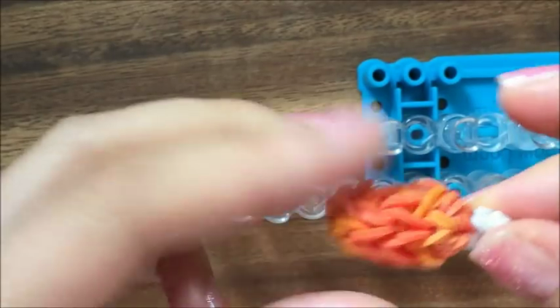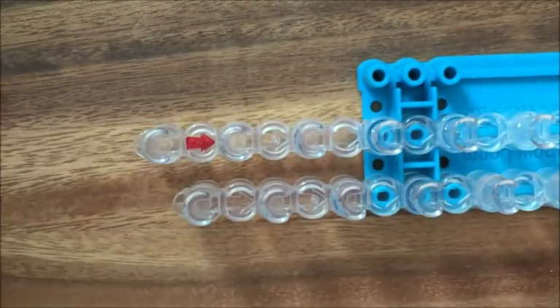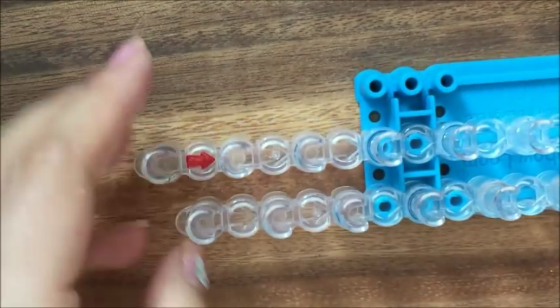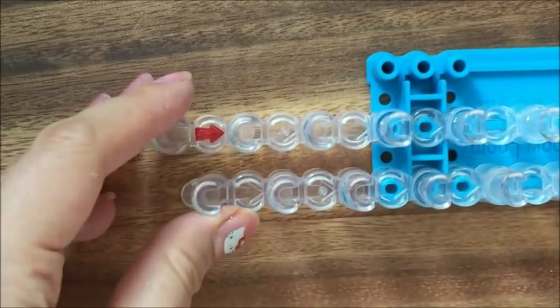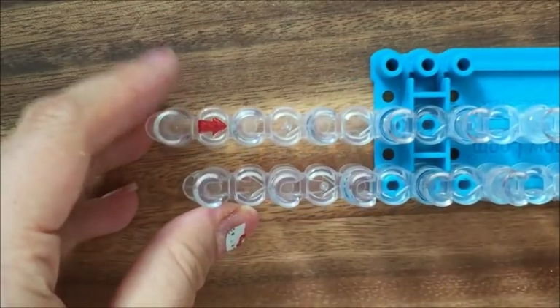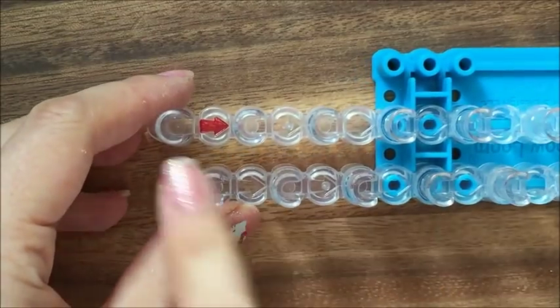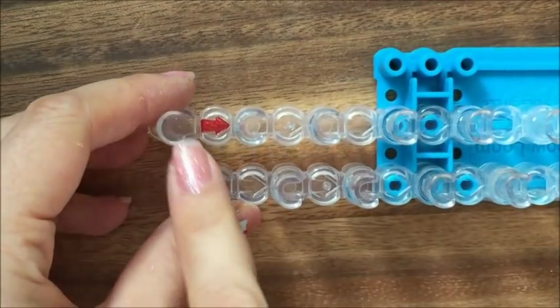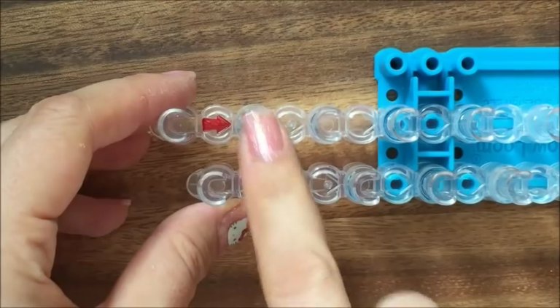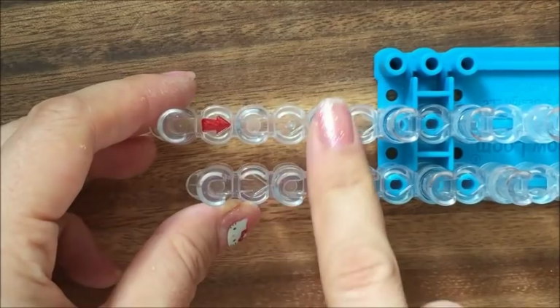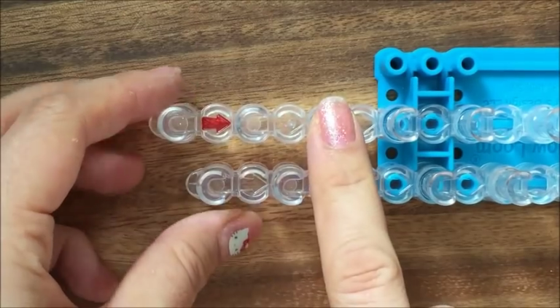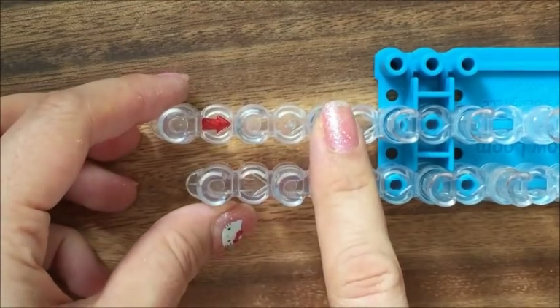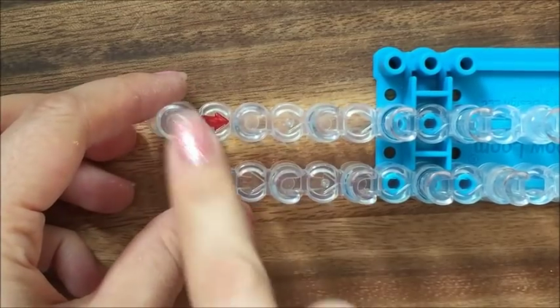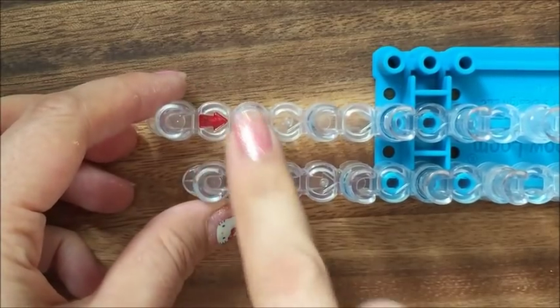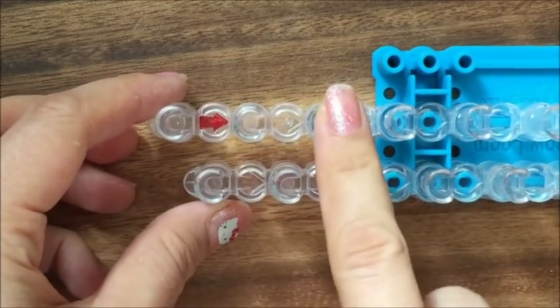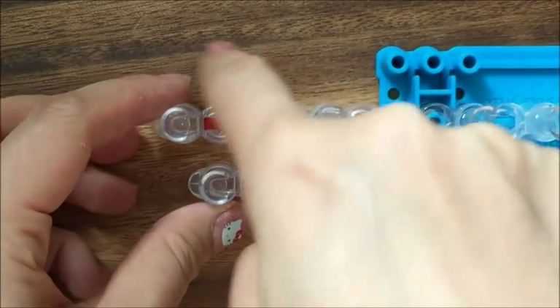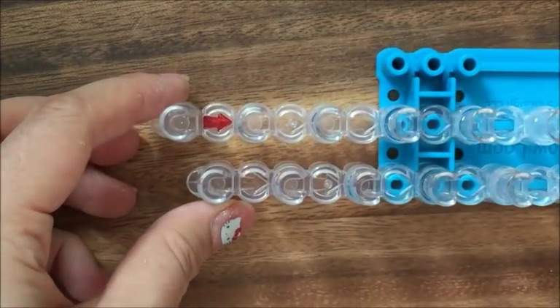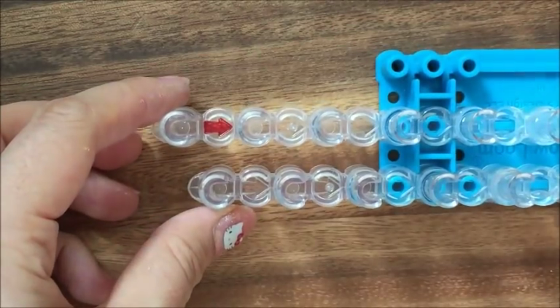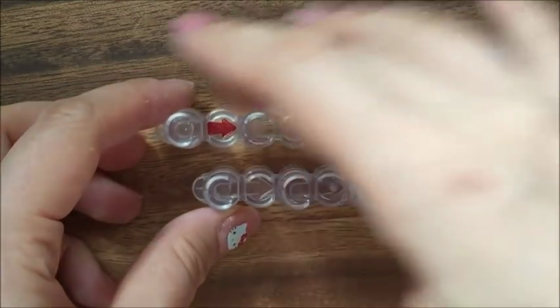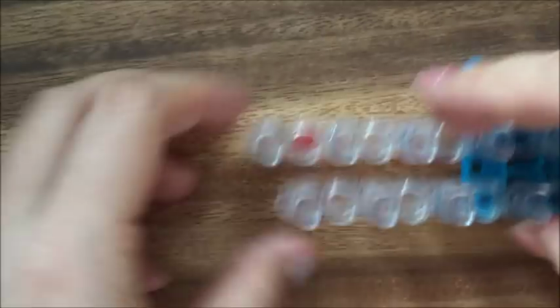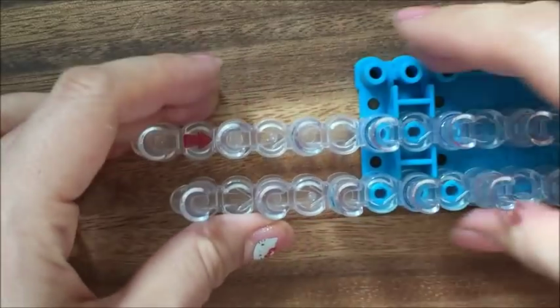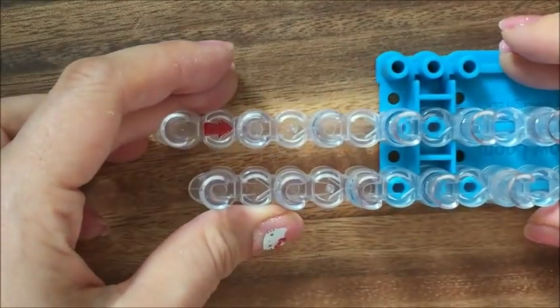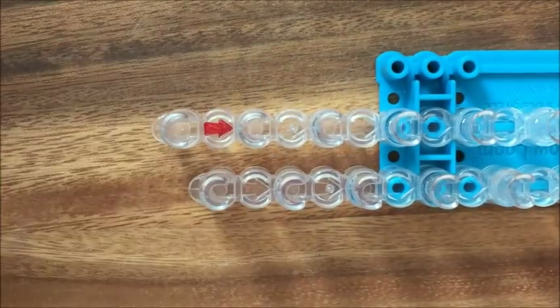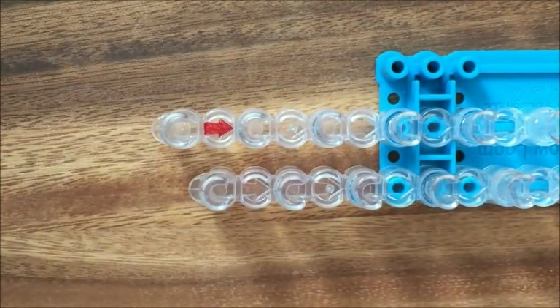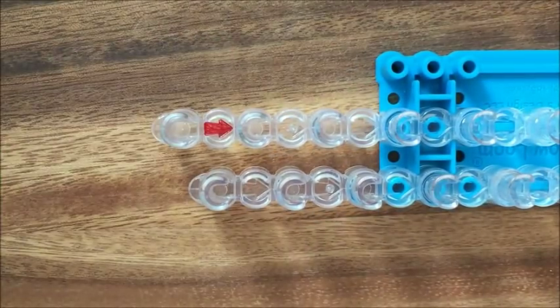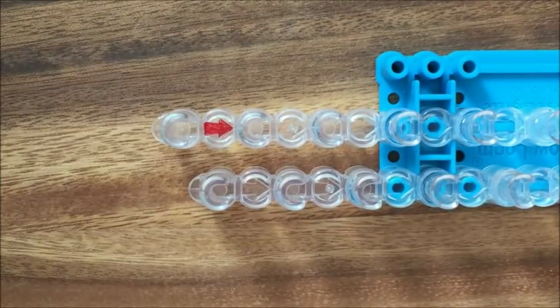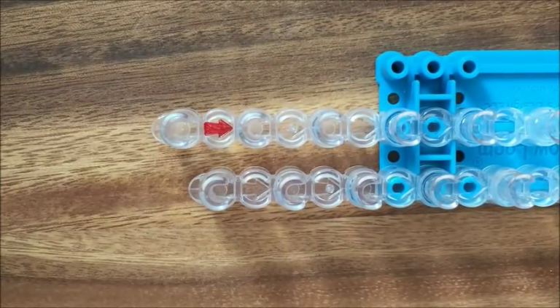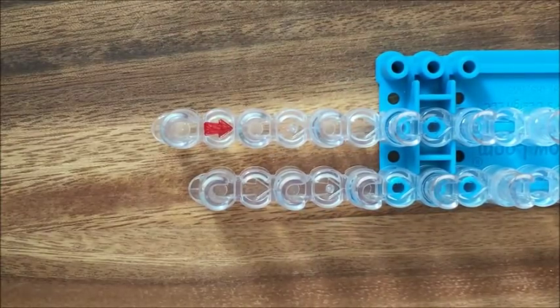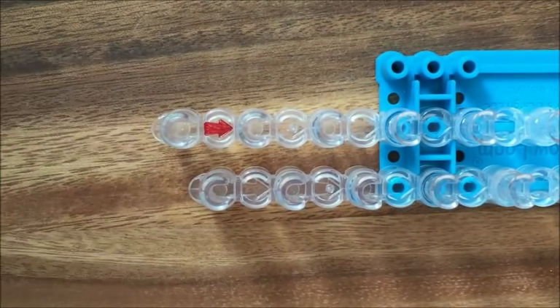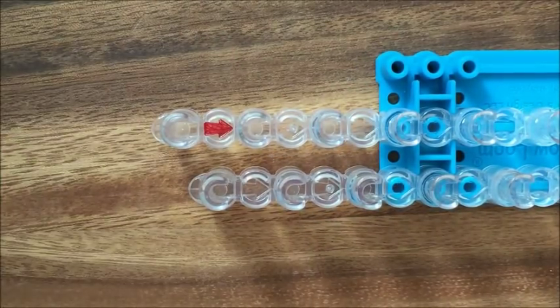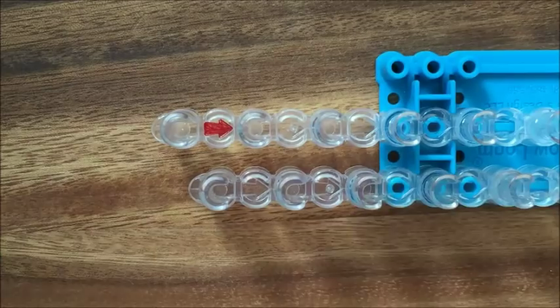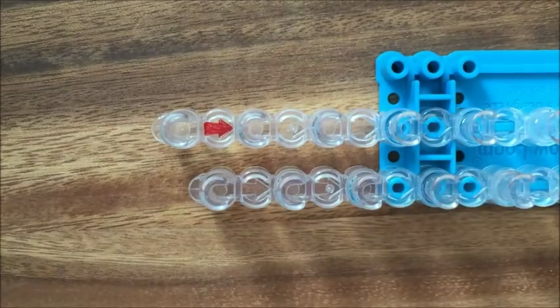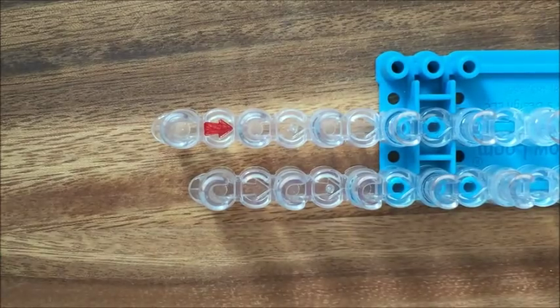First we're going to start off with our rainbow loom and I'm only going to use the first five pegs here. I removed this strip of the rainbow loom but if your loom doesn't remove, that's totally fine — you can just leave it. It just makes it easier for the camera to see.